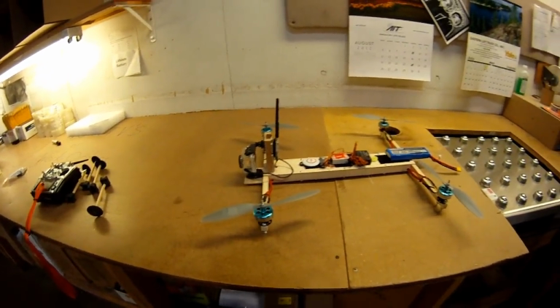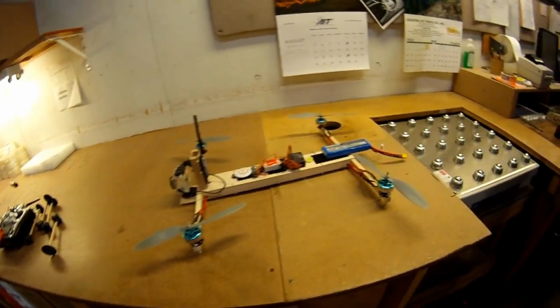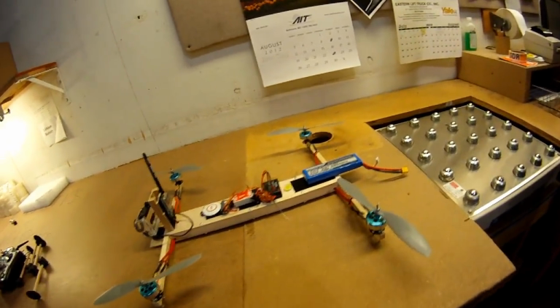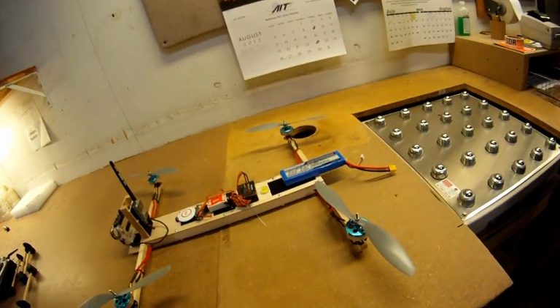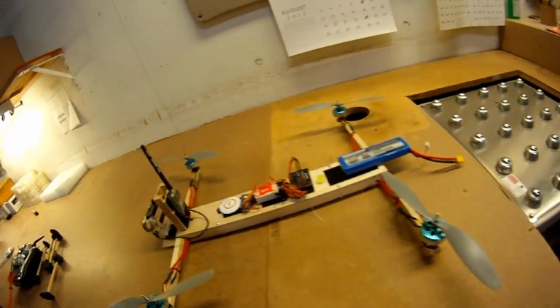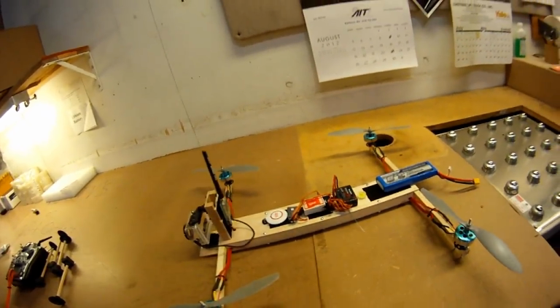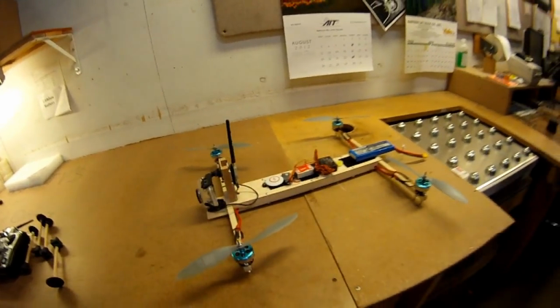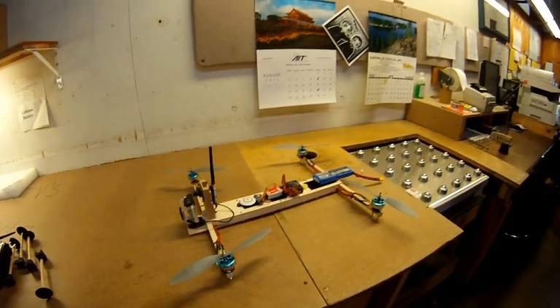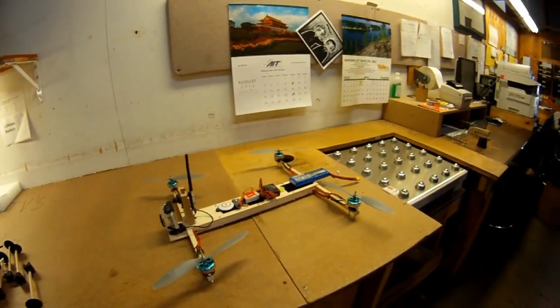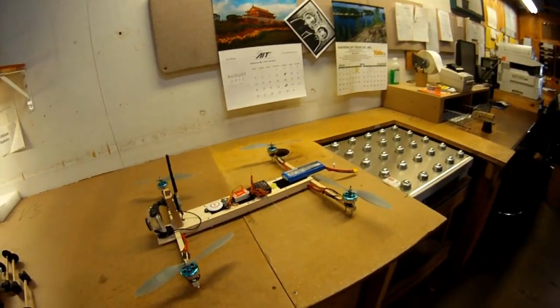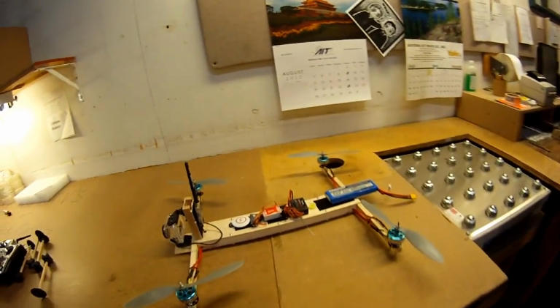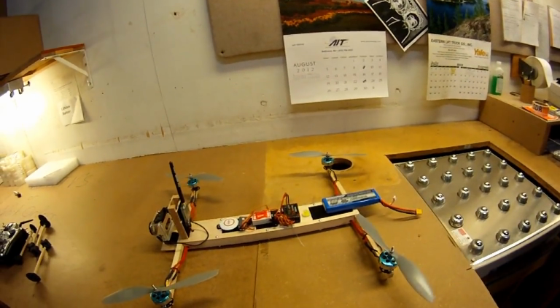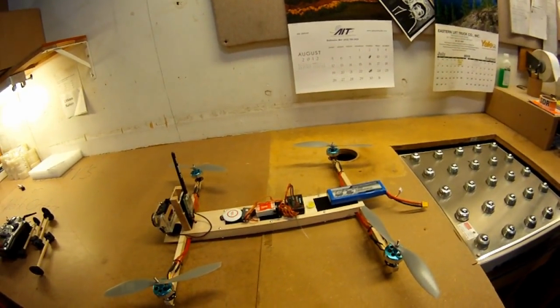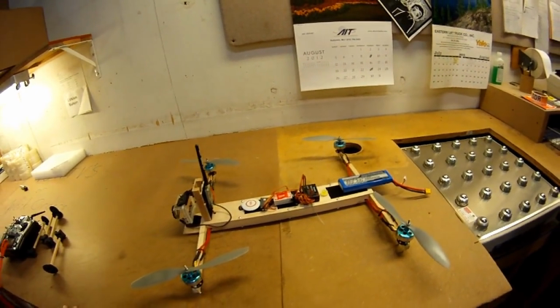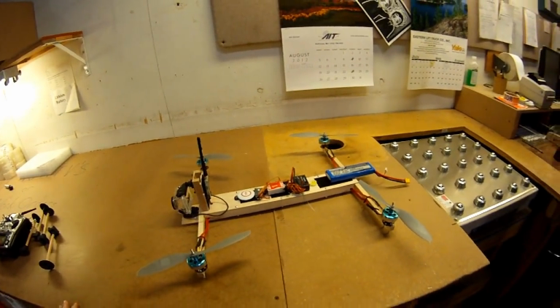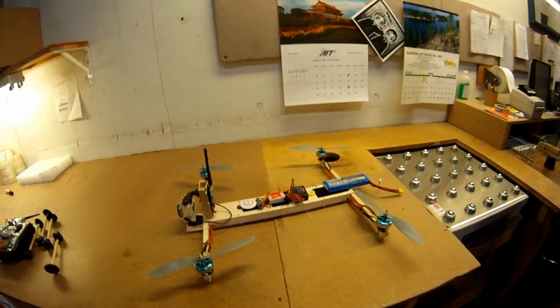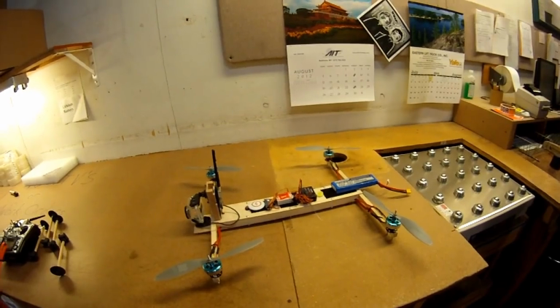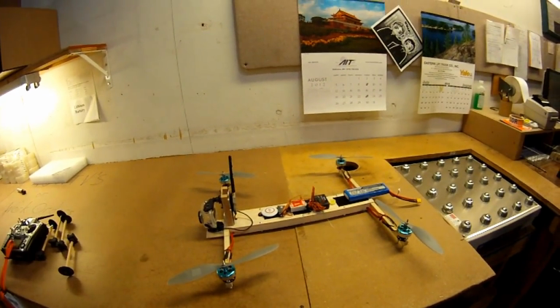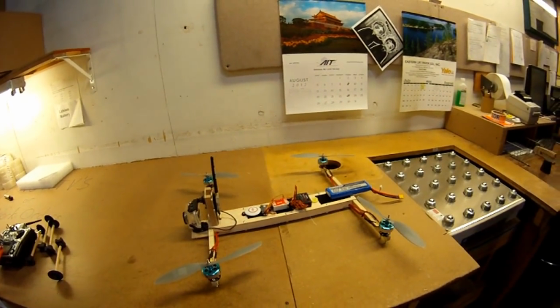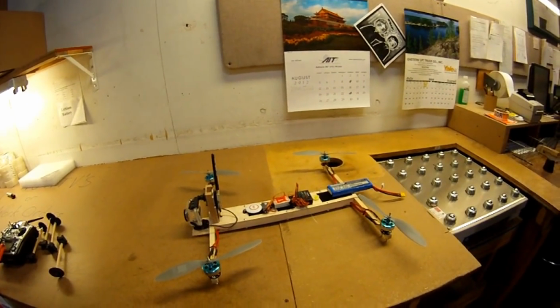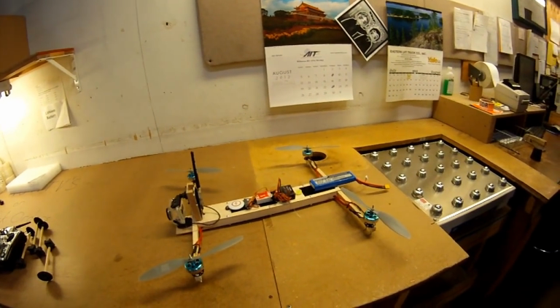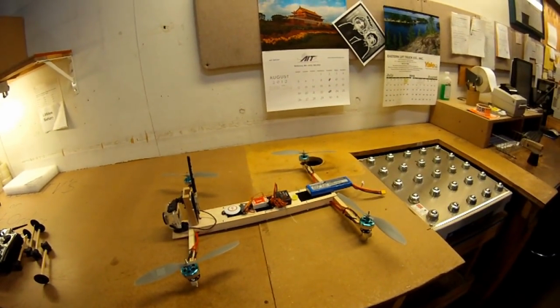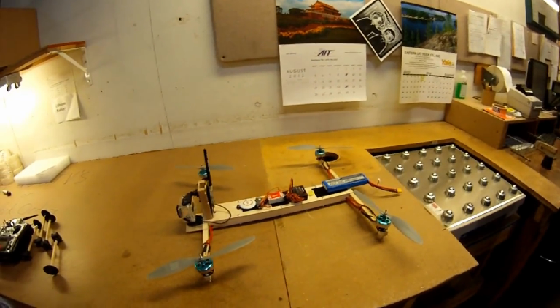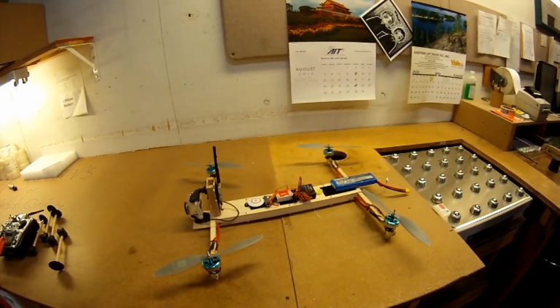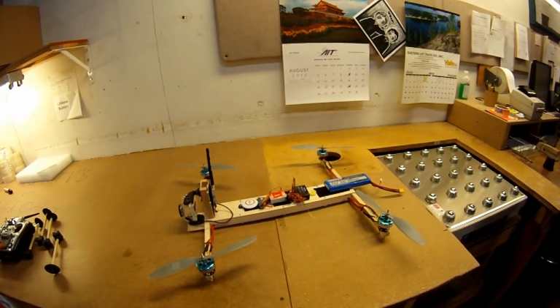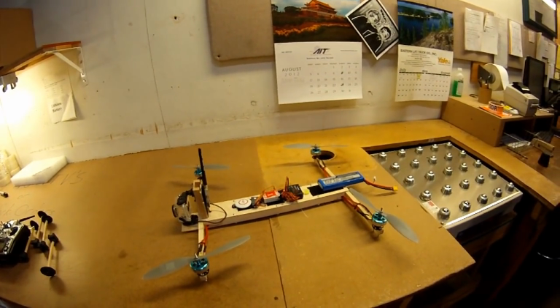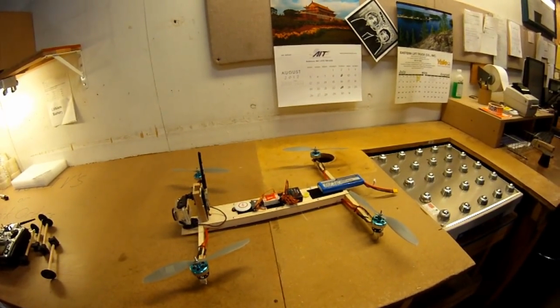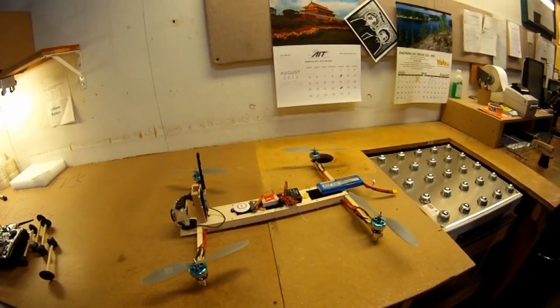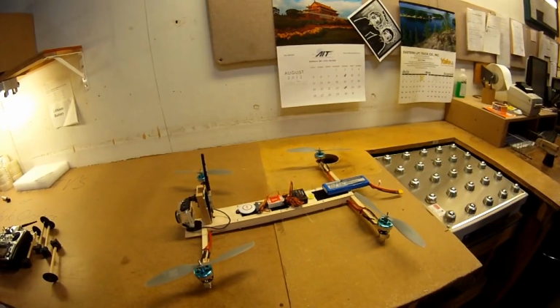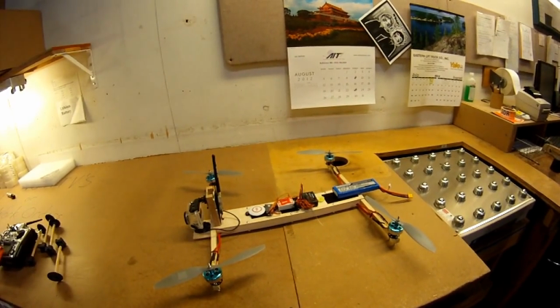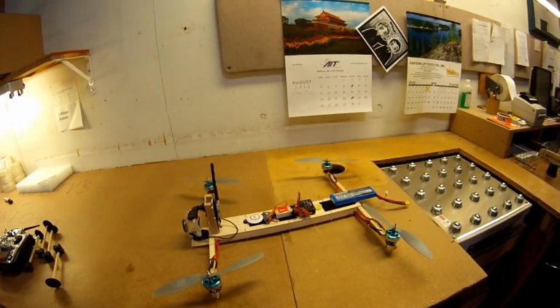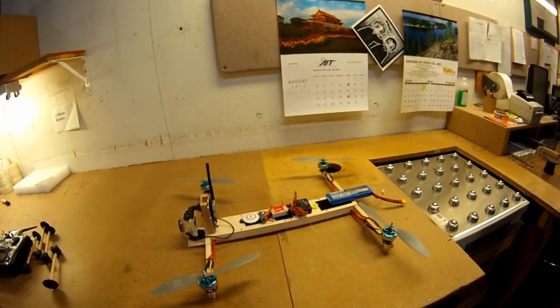So far I'm doing good — I'm at about seven minute flight times and that's maximum. It'll auto-land when the battery gets low. With that in mind, I think we're going to go take it for a flight.